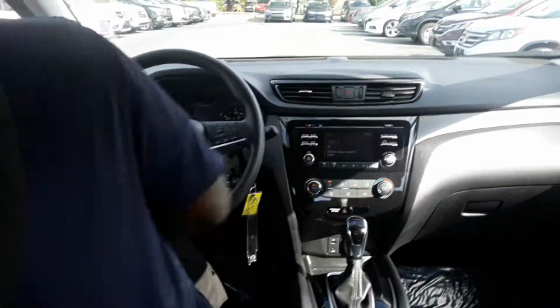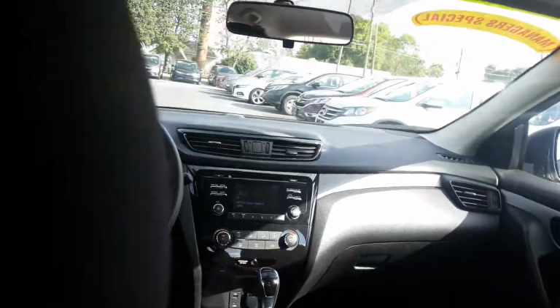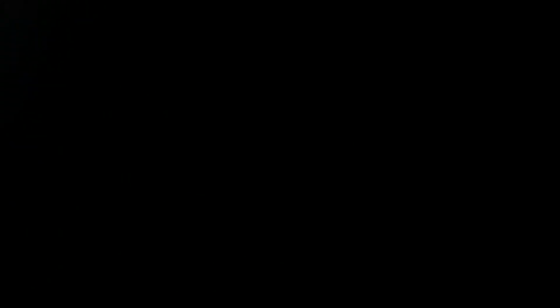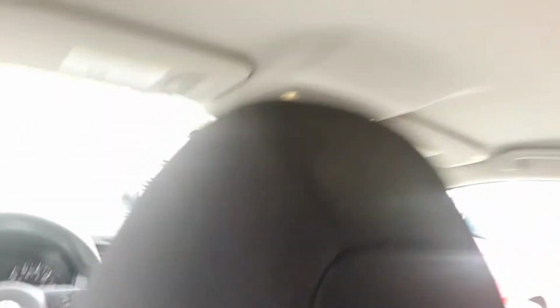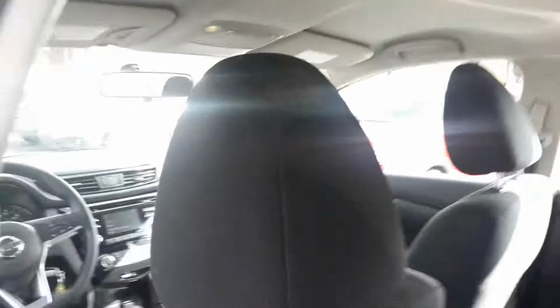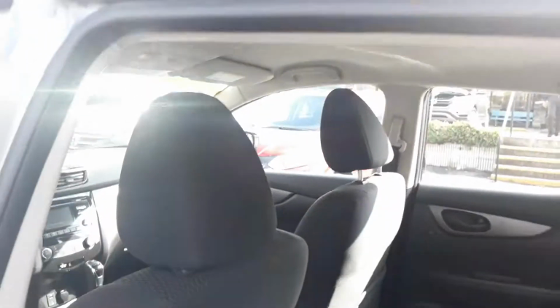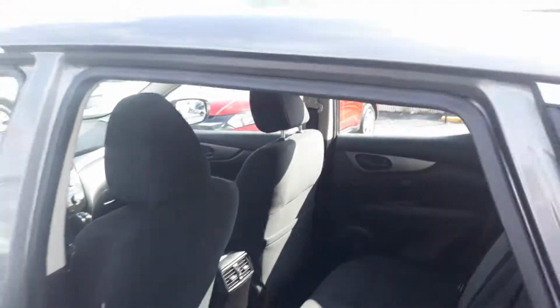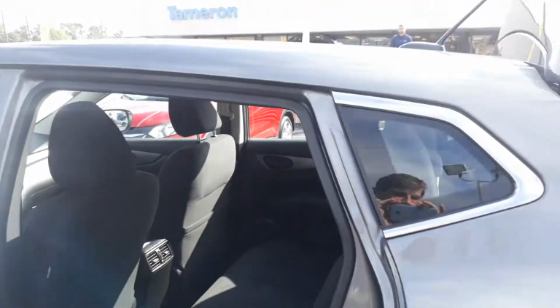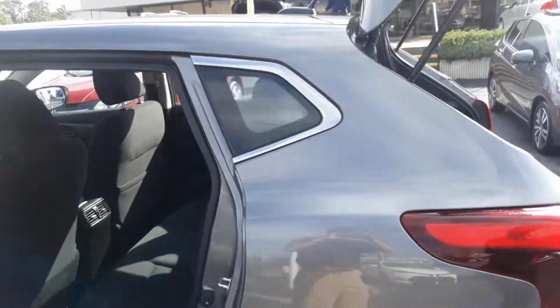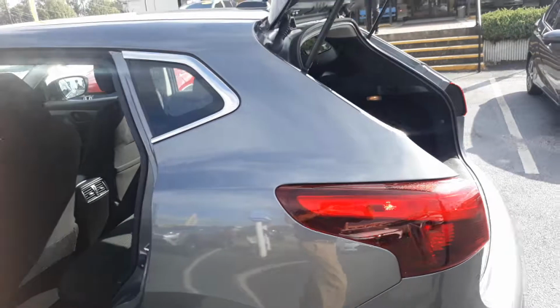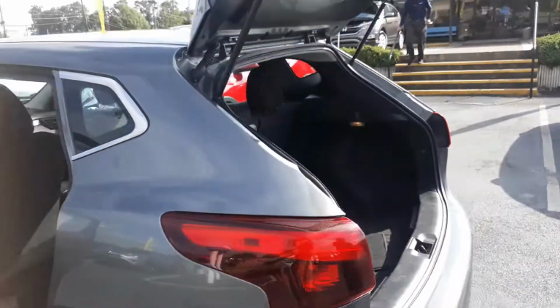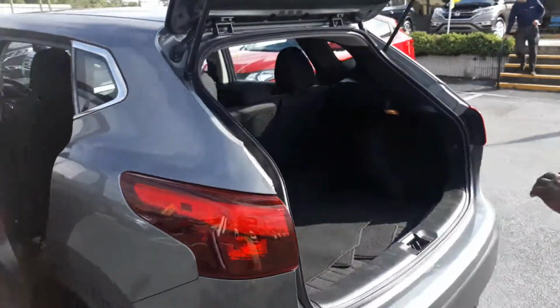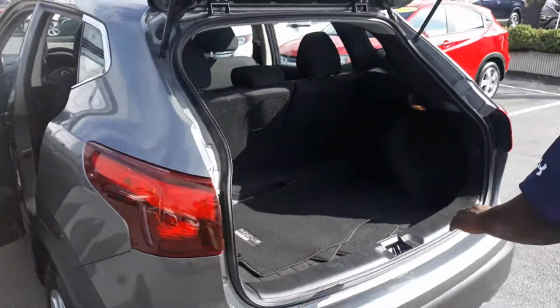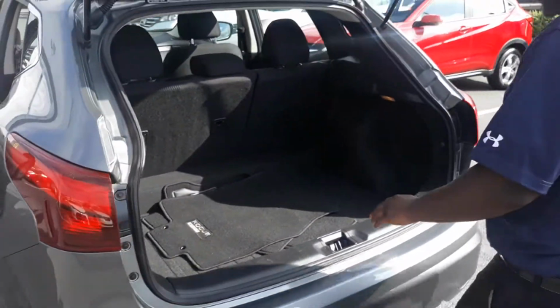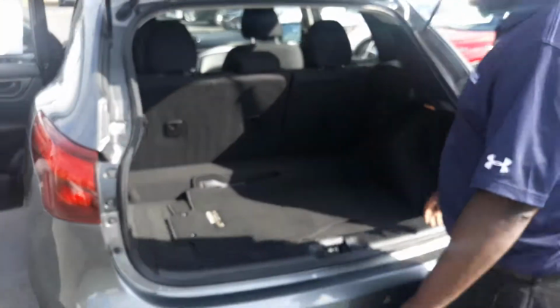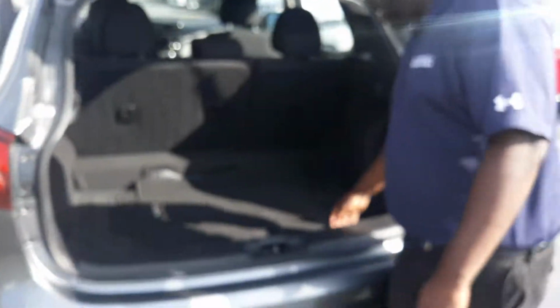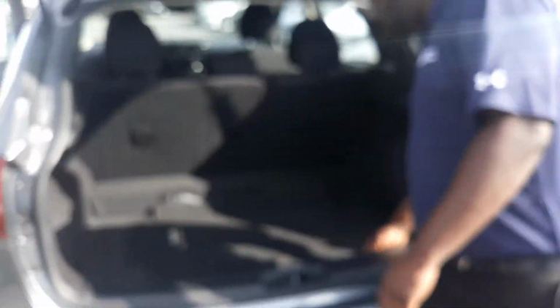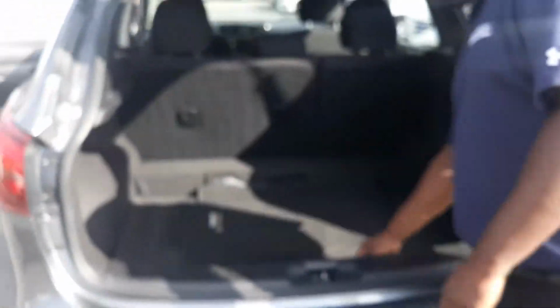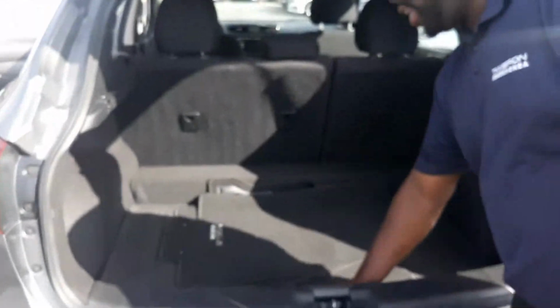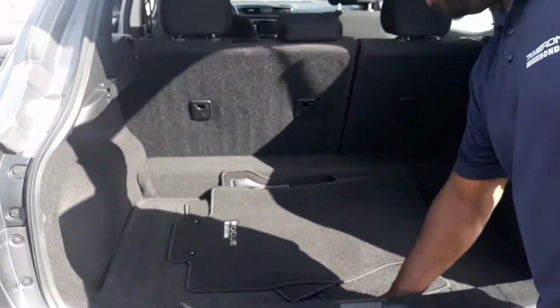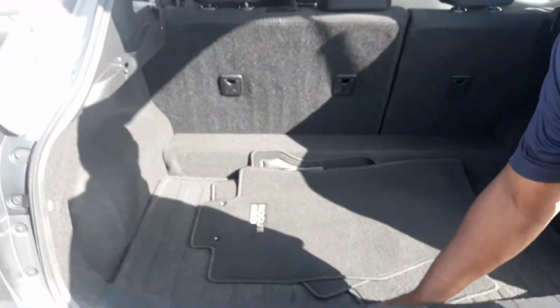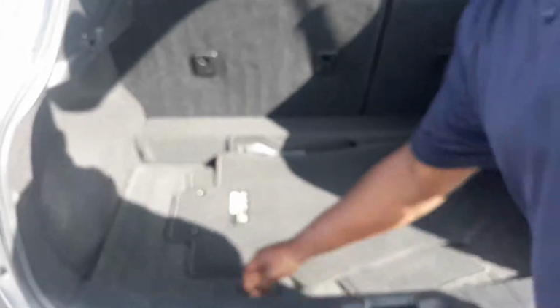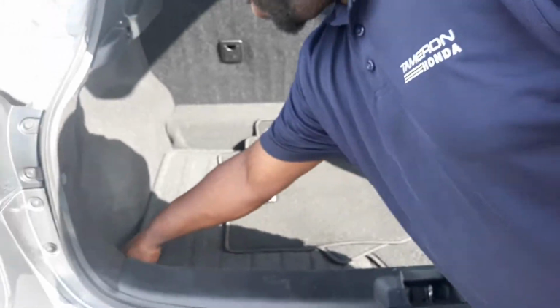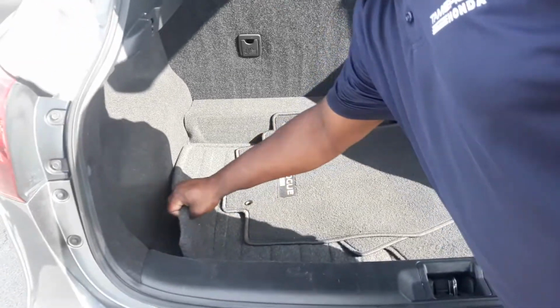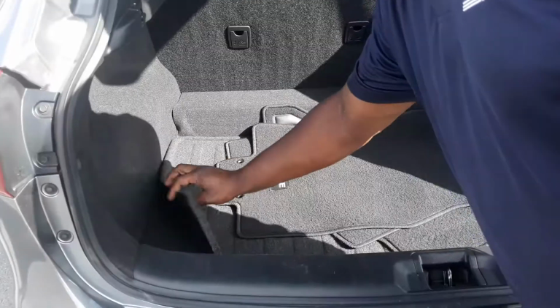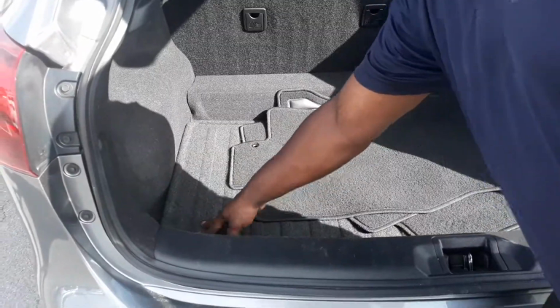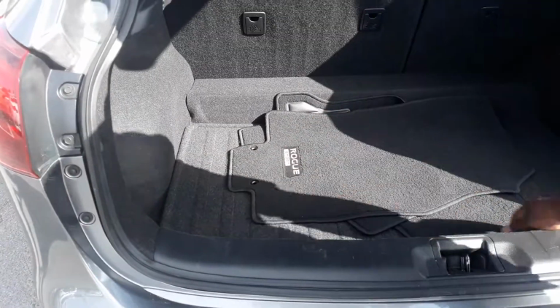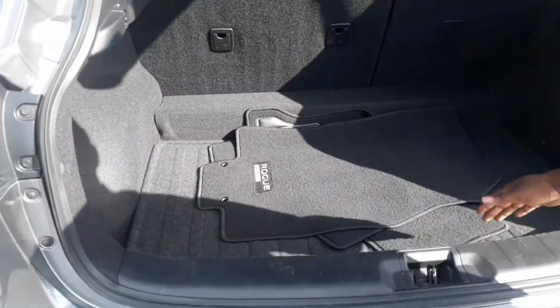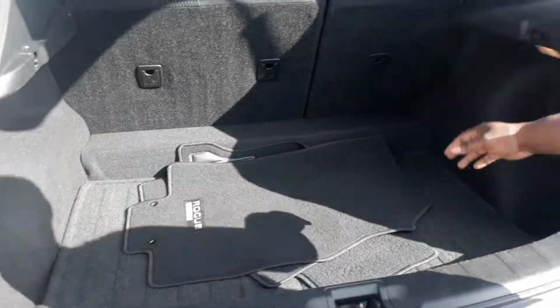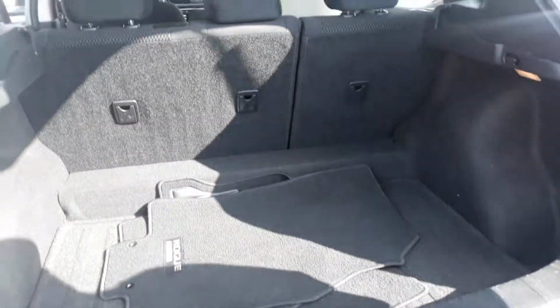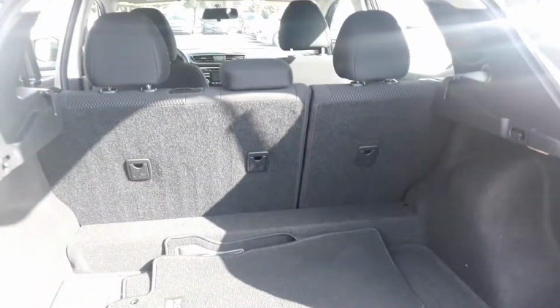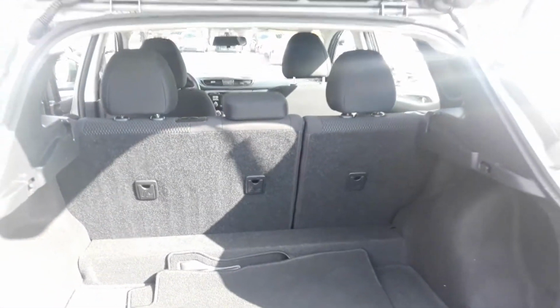Take a look here in the trunk. You do have plenty of space here. As you can see, there's a little extra storage right up under here as well that will actually house your spare tire and everything else.